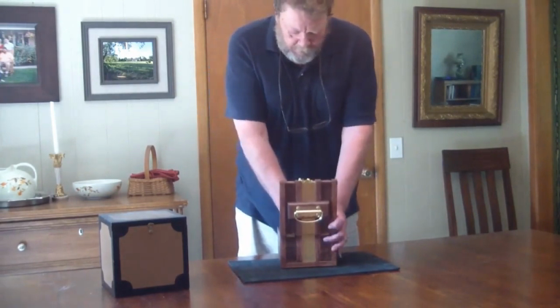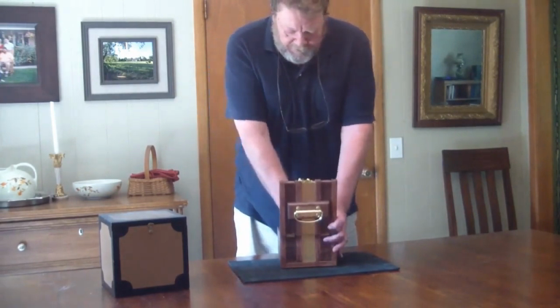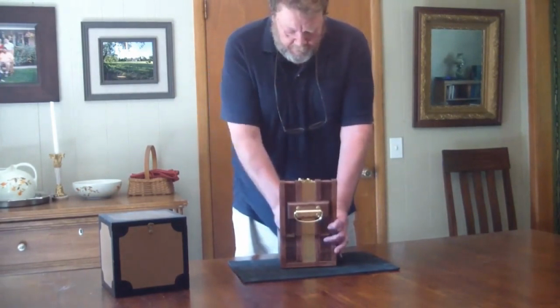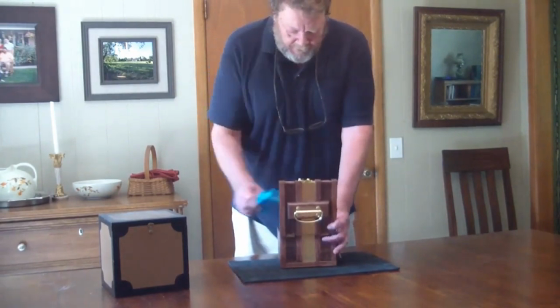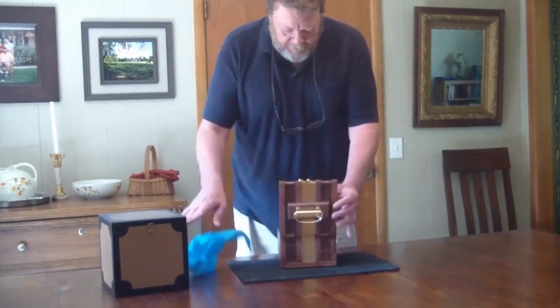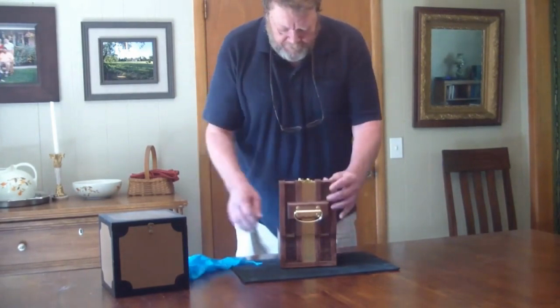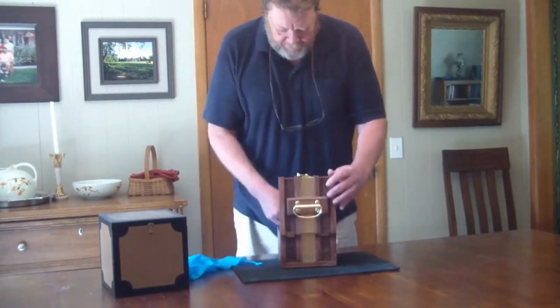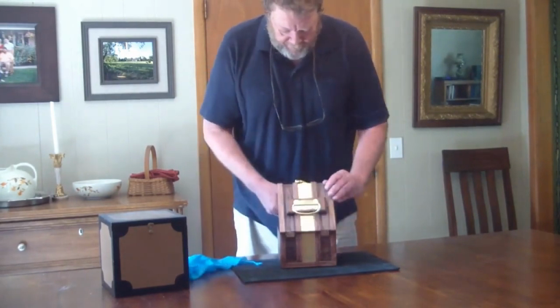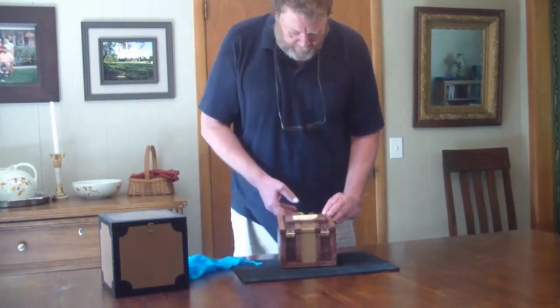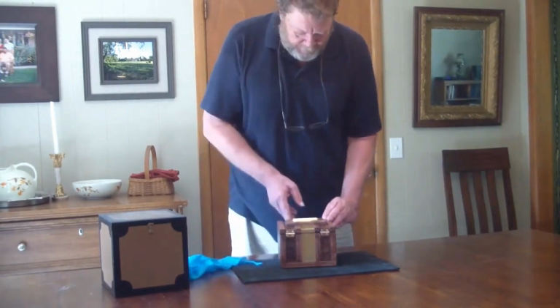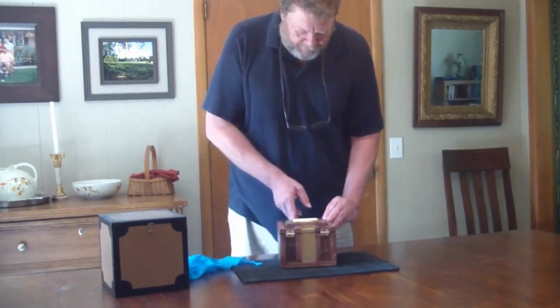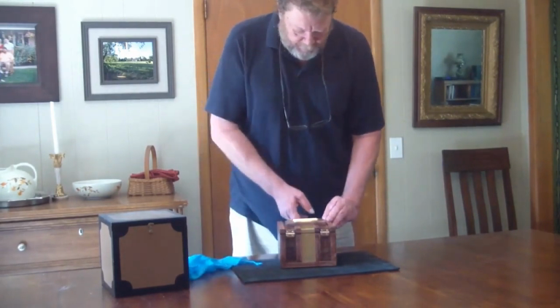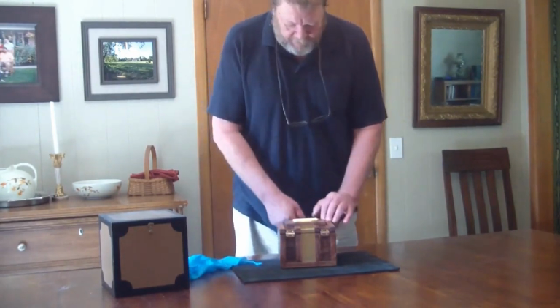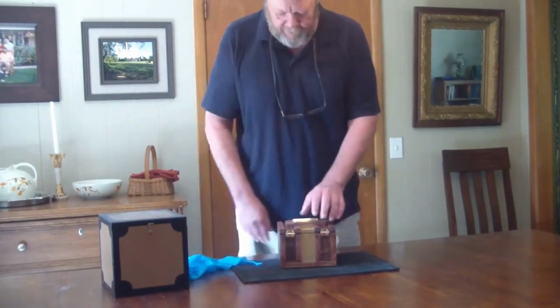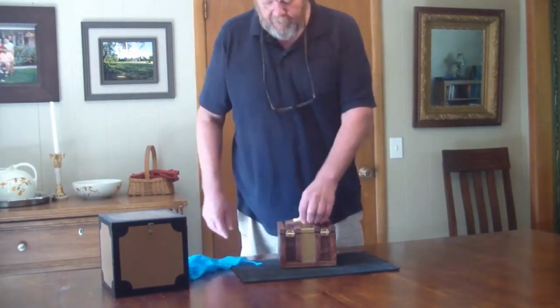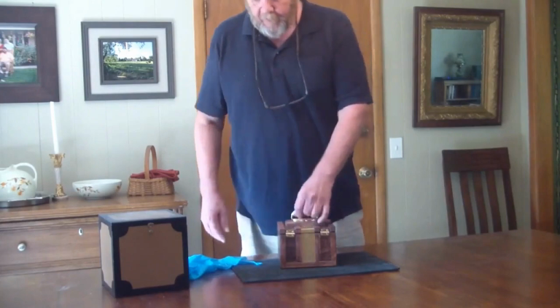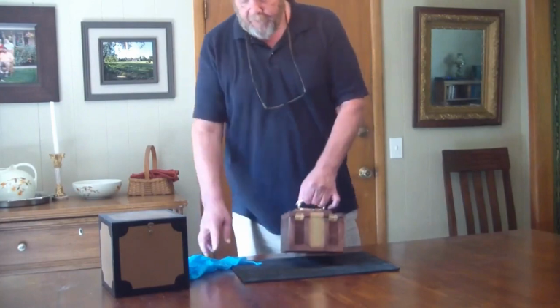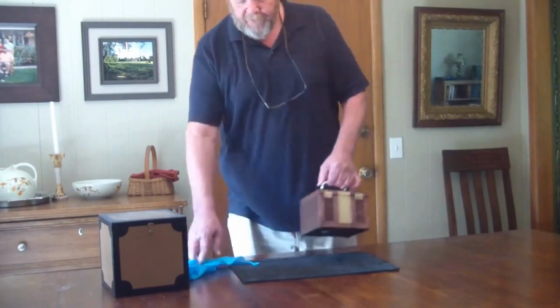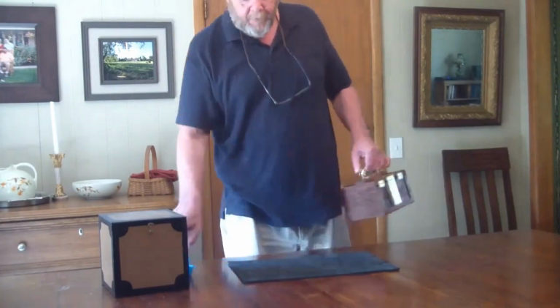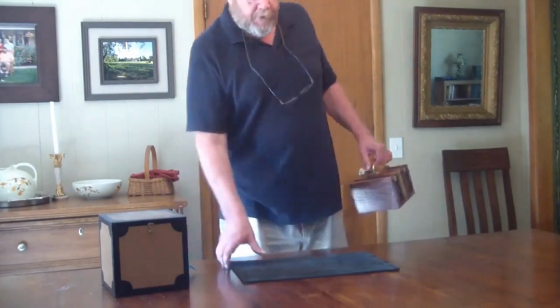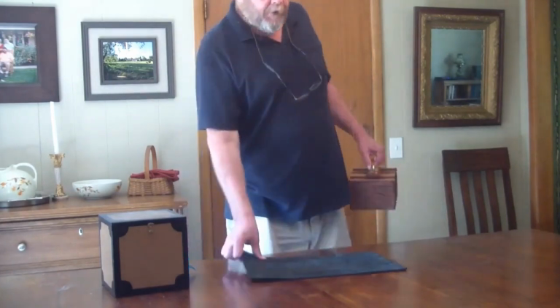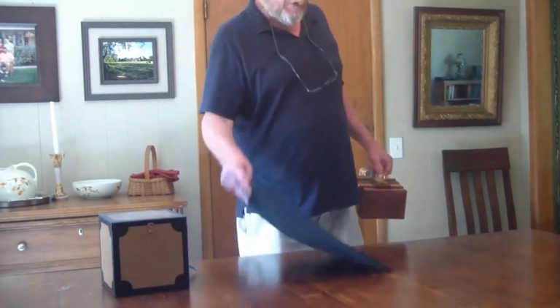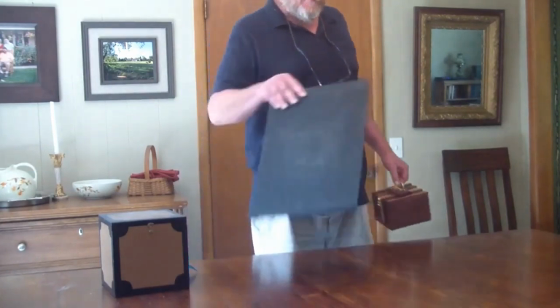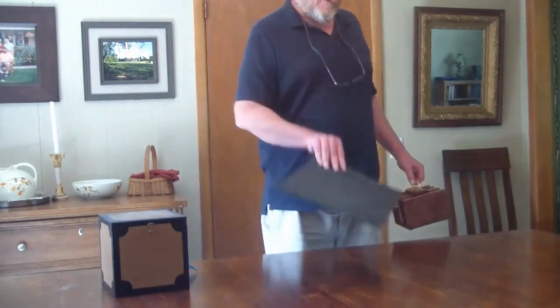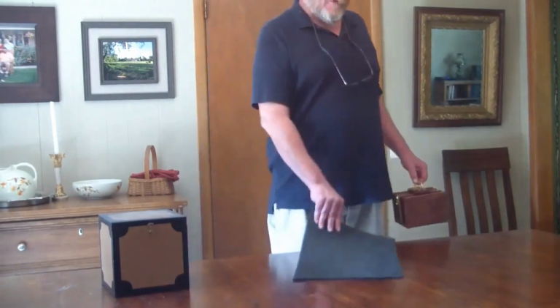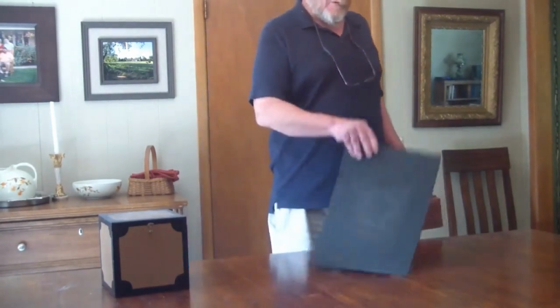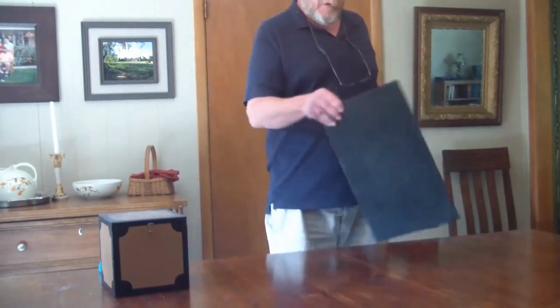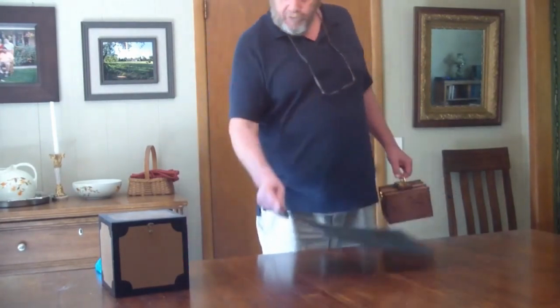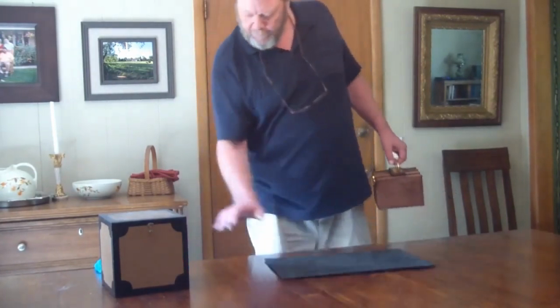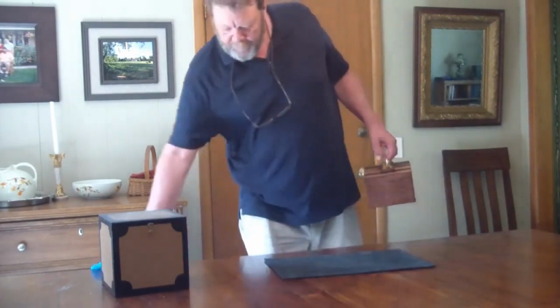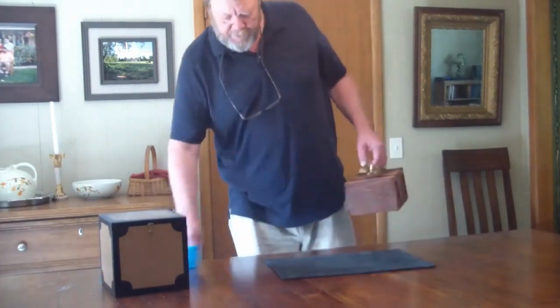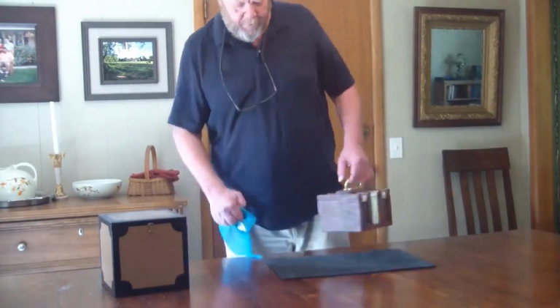You can take the box, take the heavy object out of the box, lift it up, and show that this is completely free from the table.